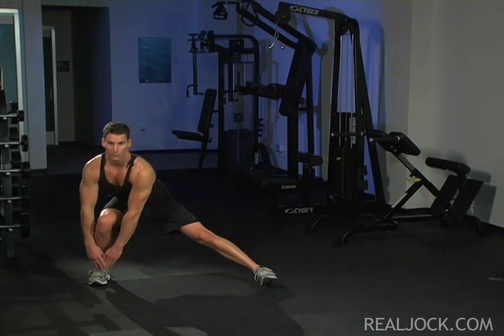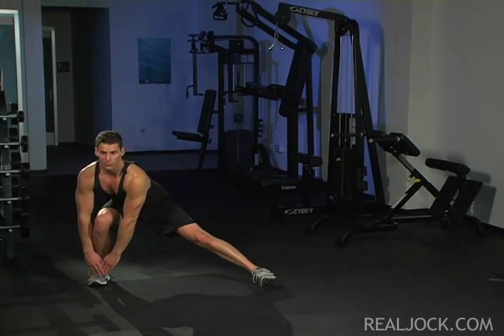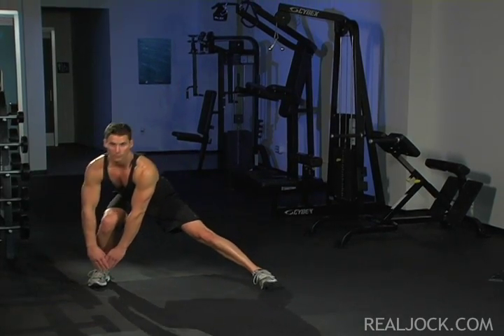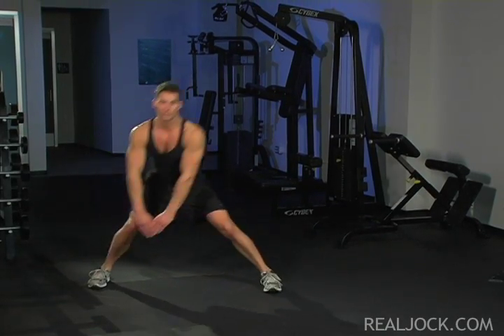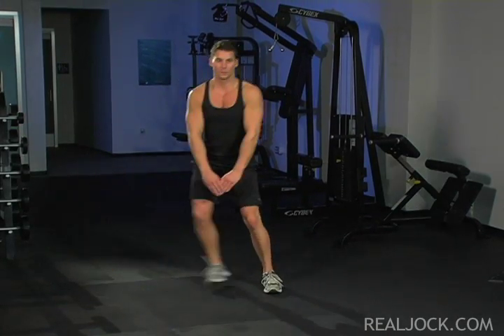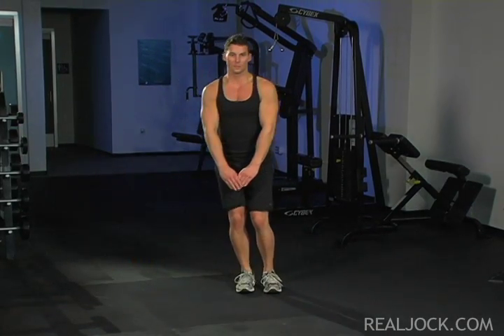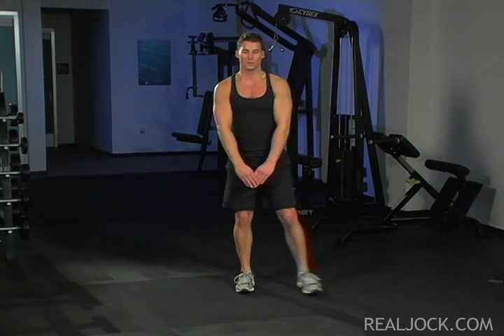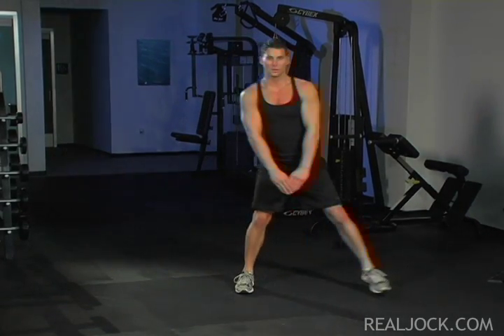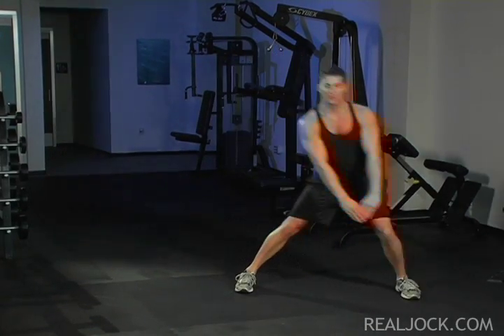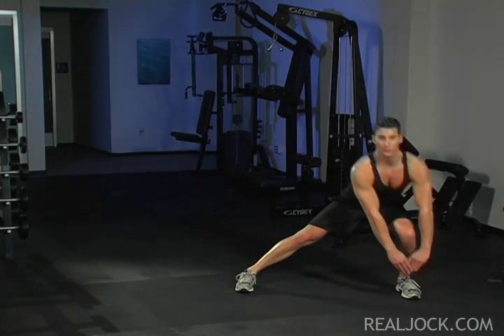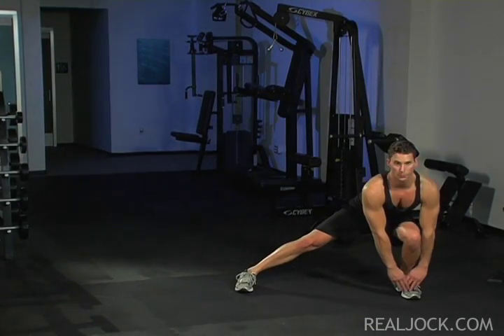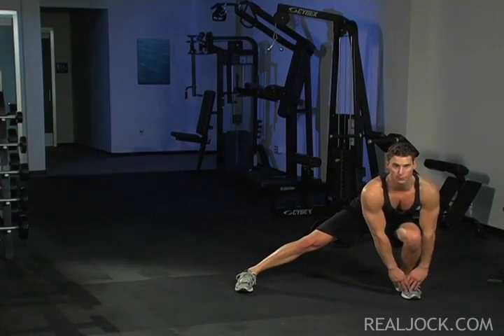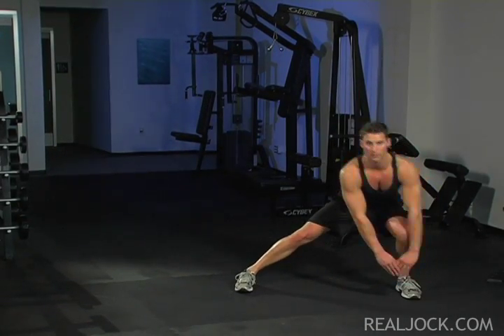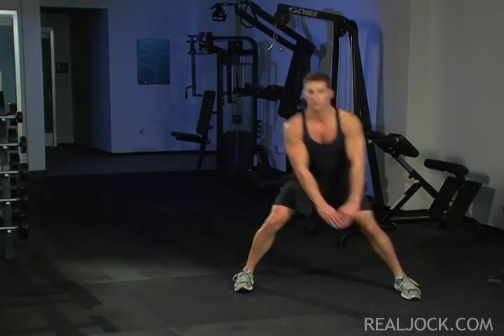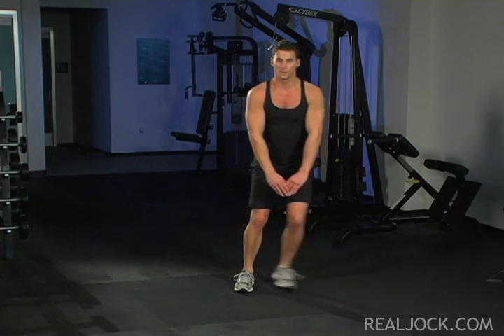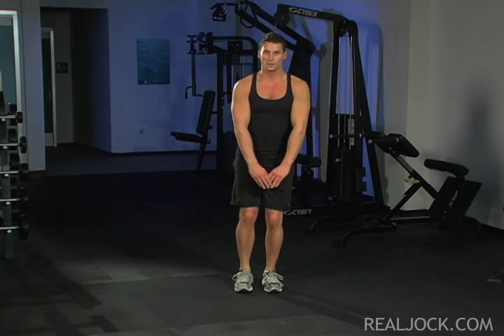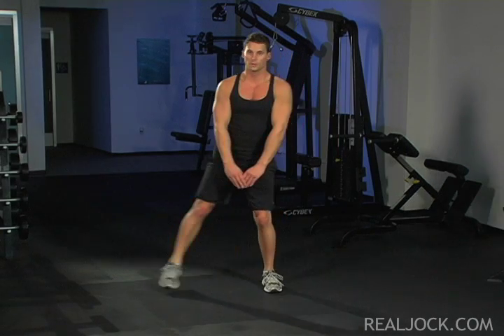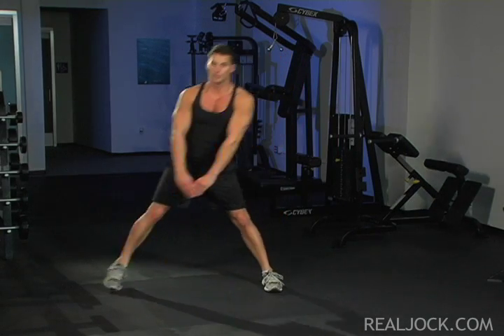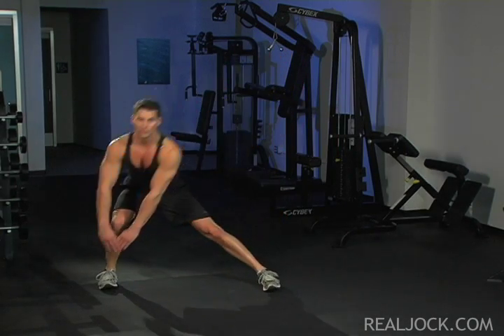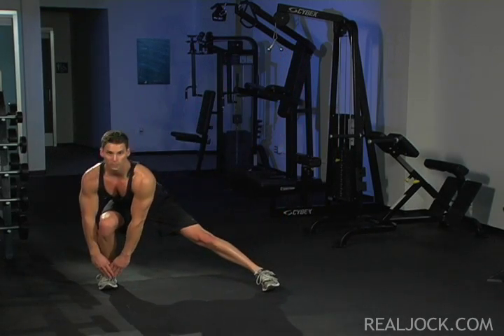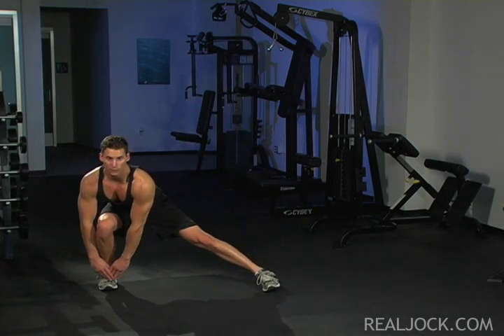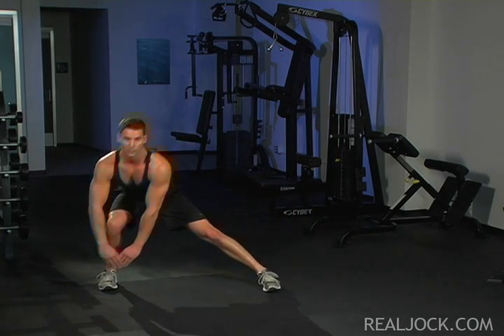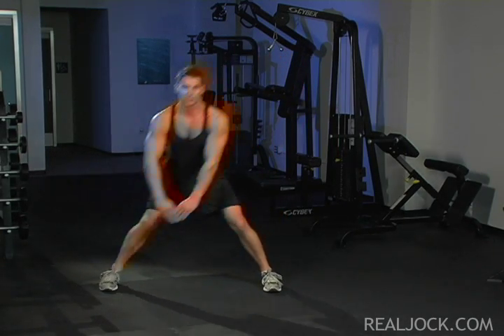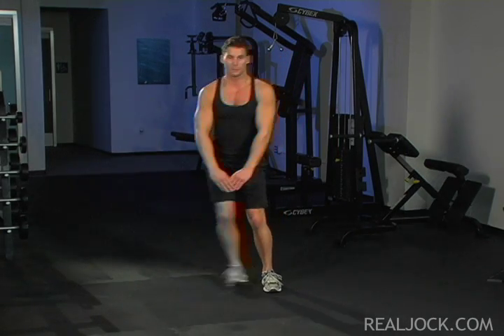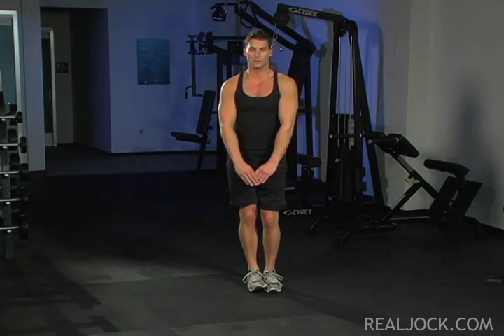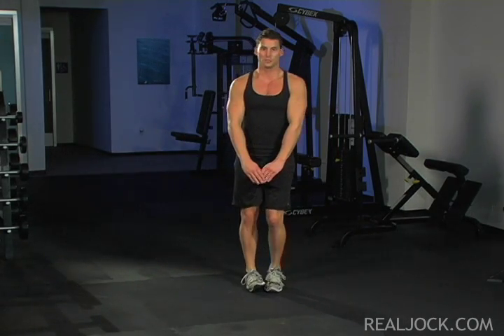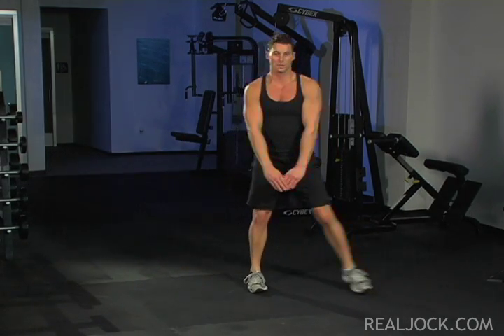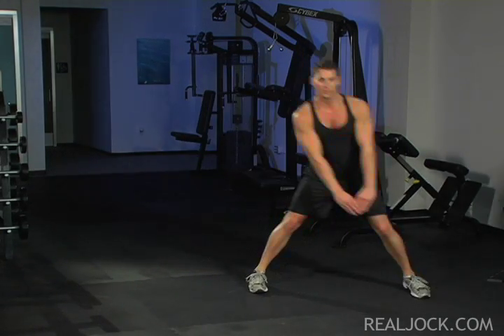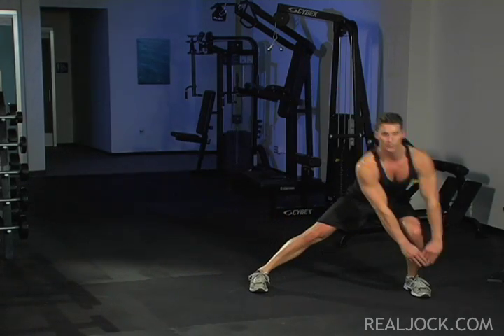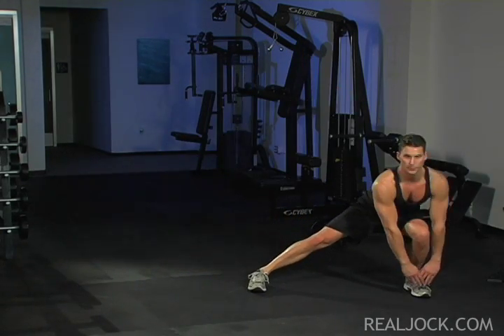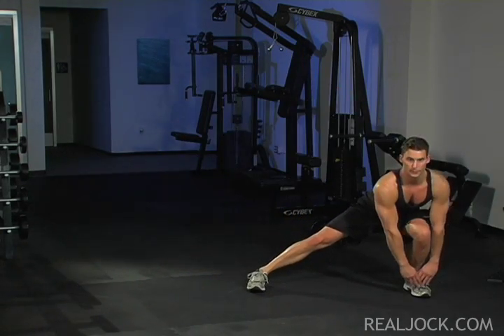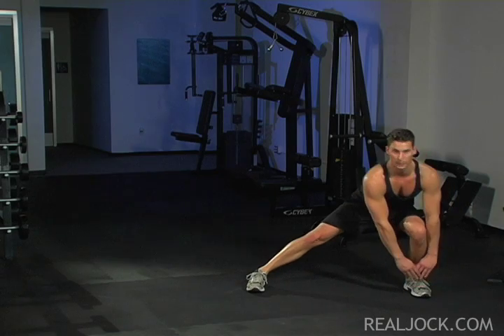Key points: Keep the non-lunging leg straight and the toes of both feet facing front throughout the movement. The majority of the weight on your lunging foot should be on your heel. Alternate legs throughout the set.